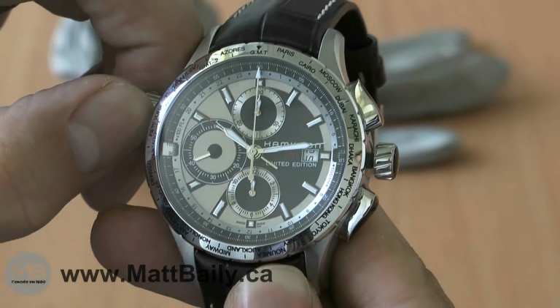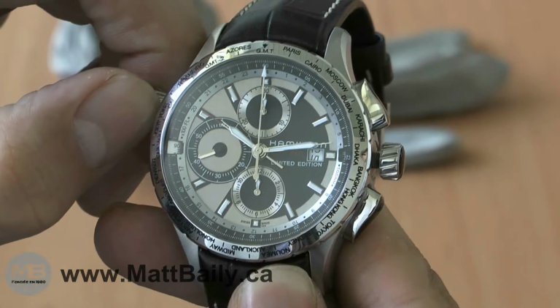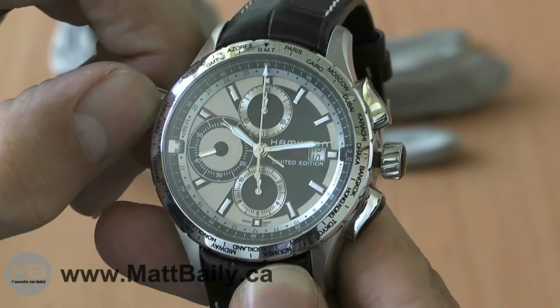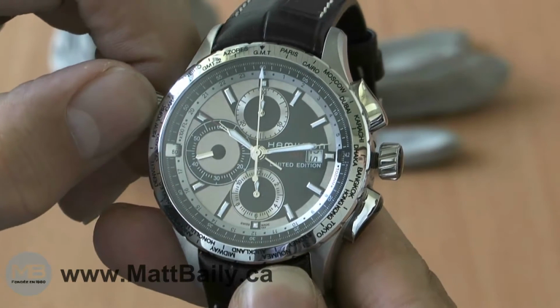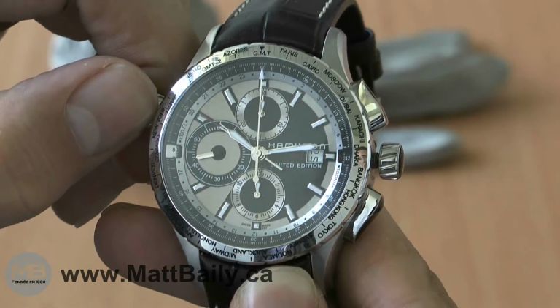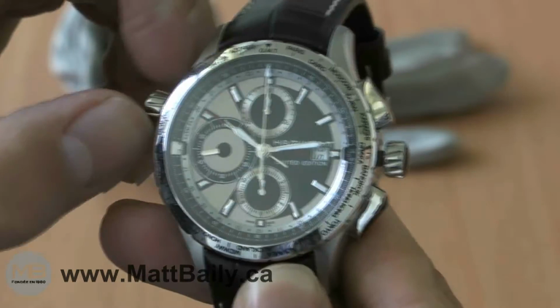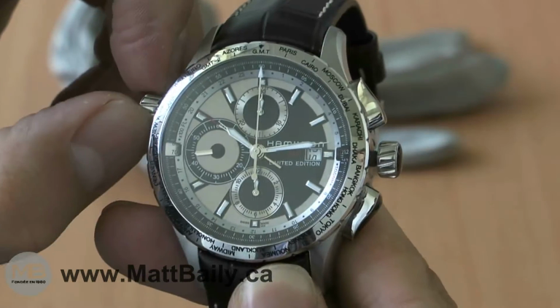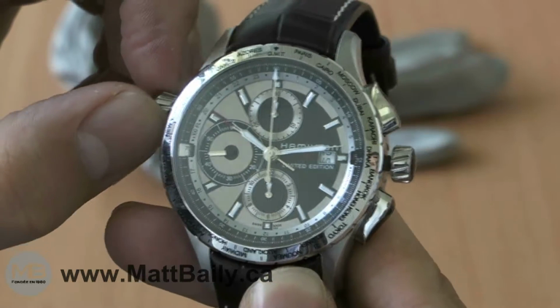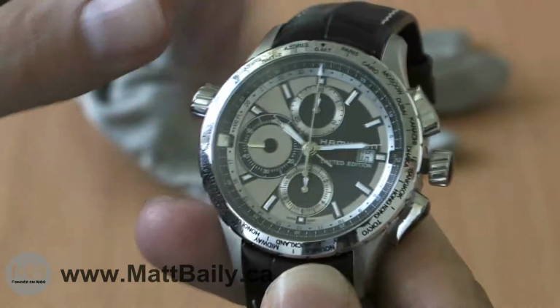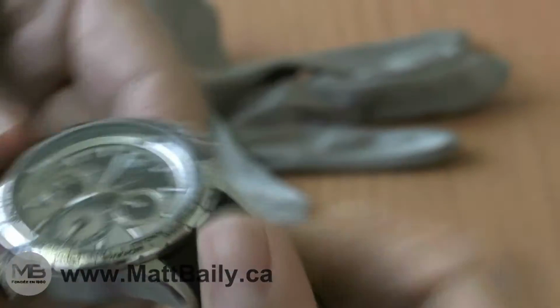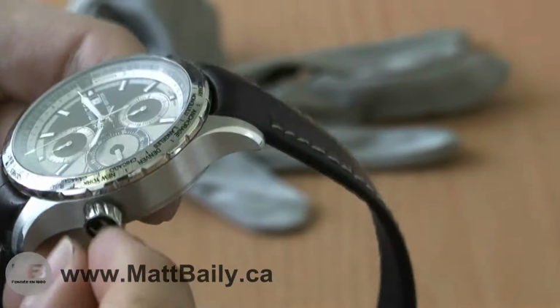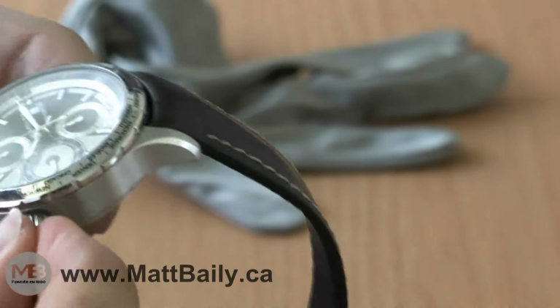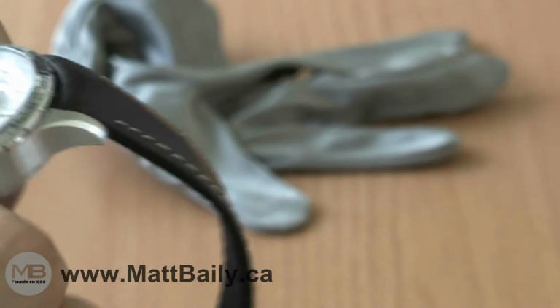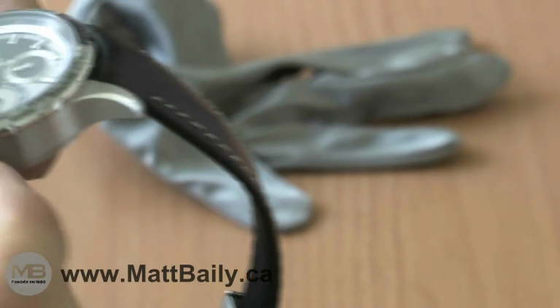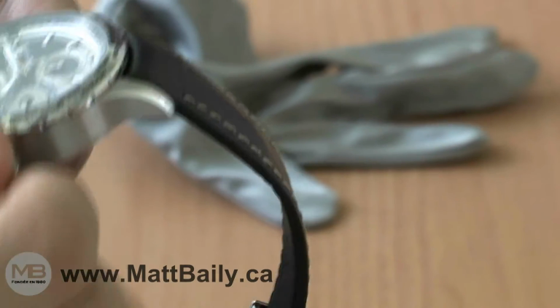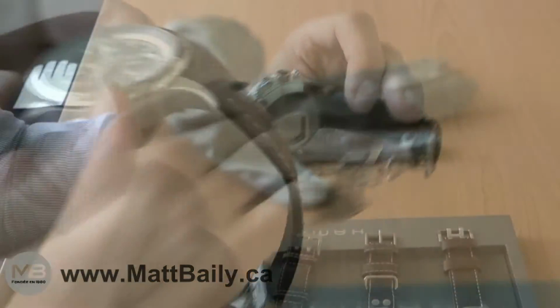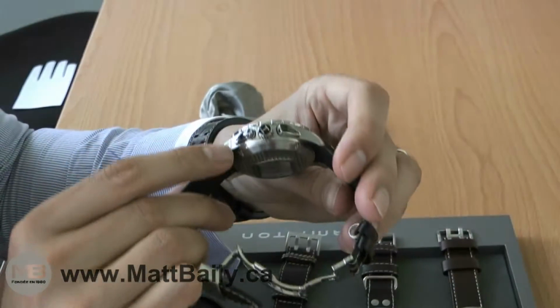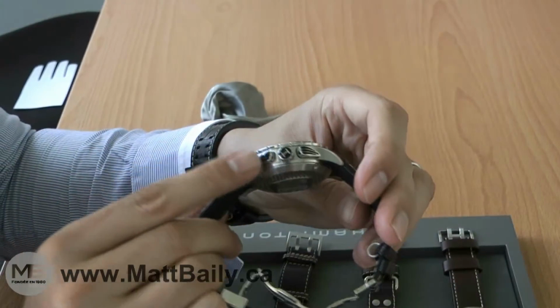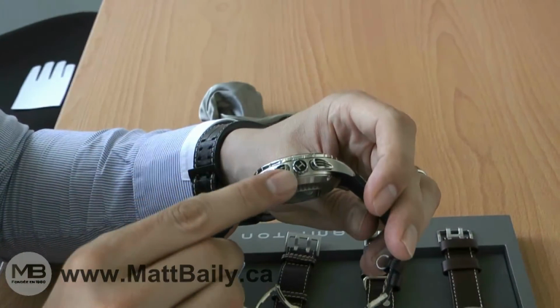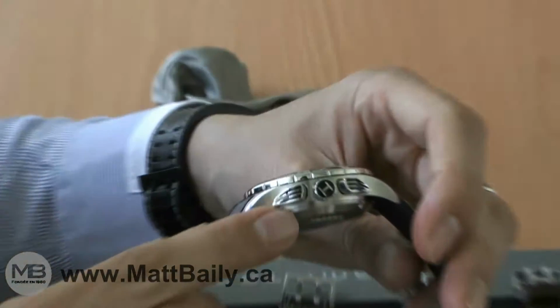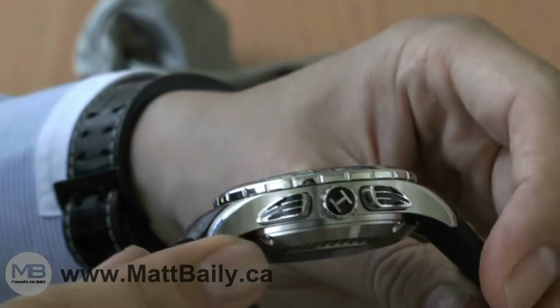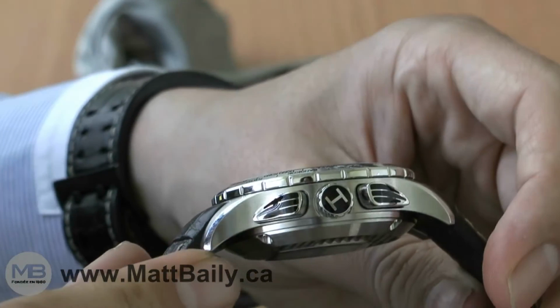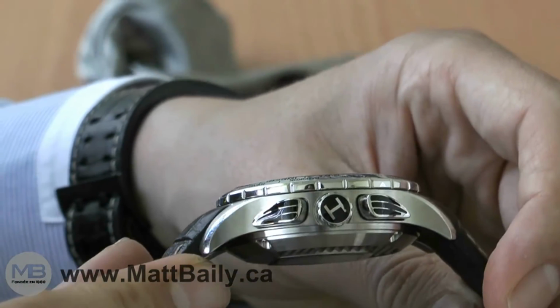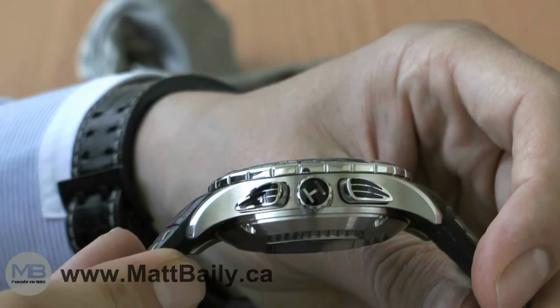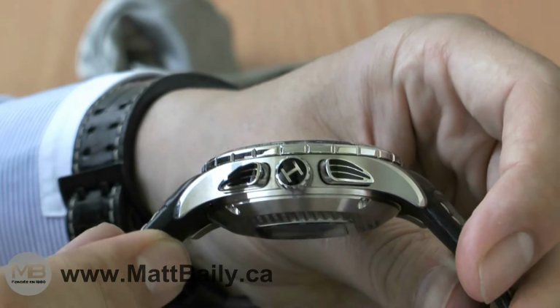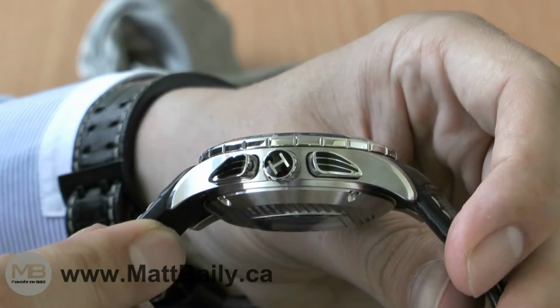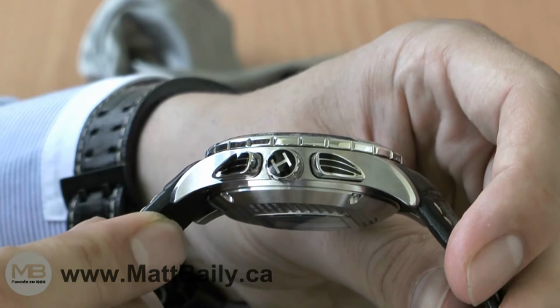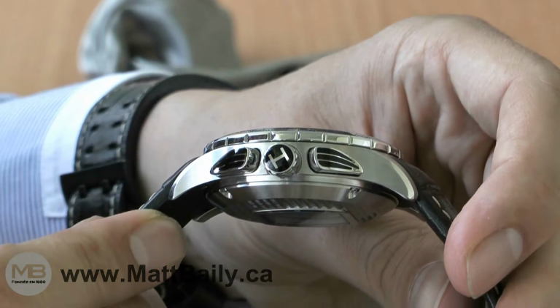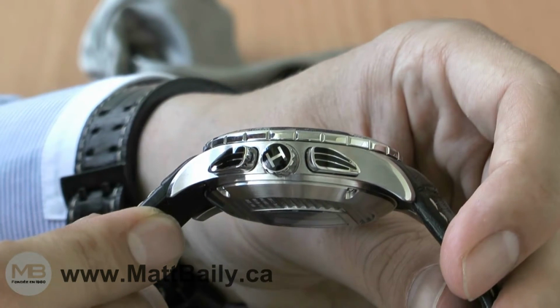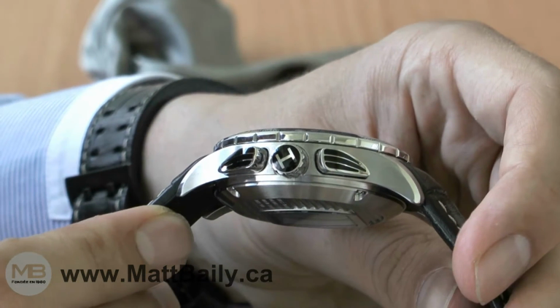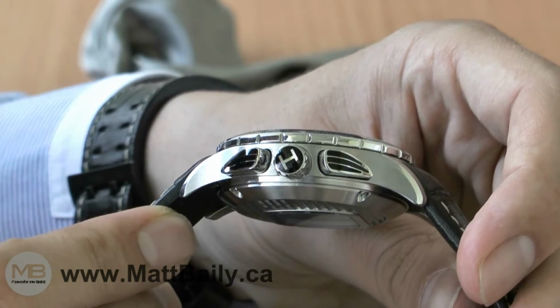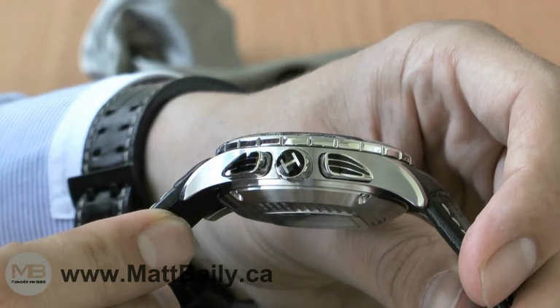All the crowns are screw-locking for protection, and they're all very nicely decorated with black enamel inlay and stylized shapes.